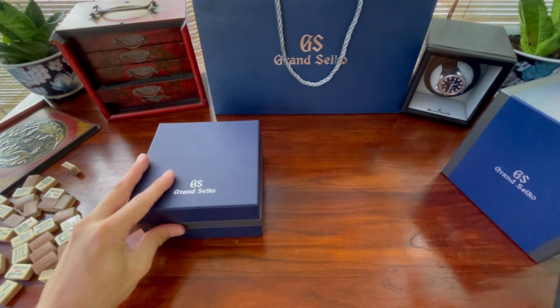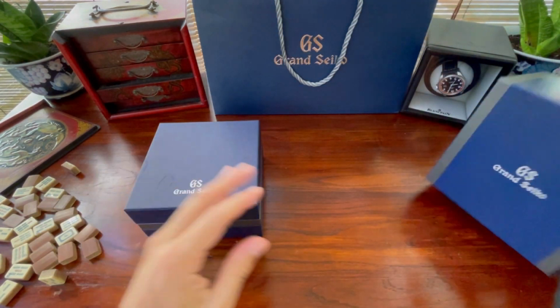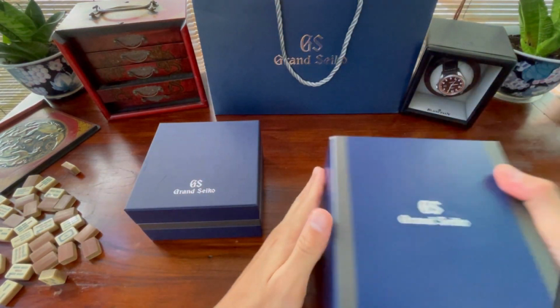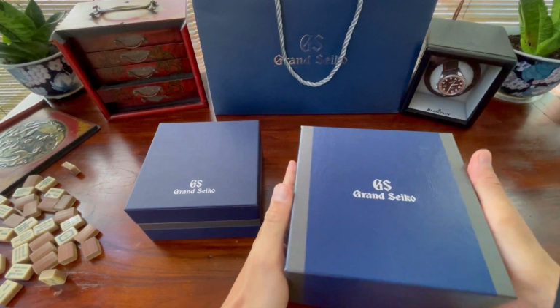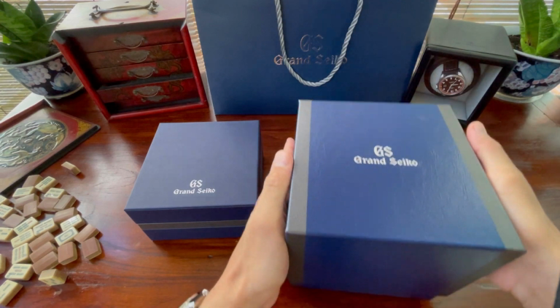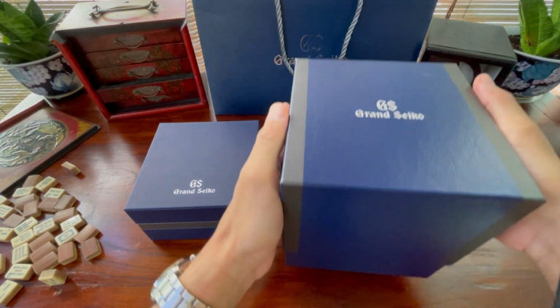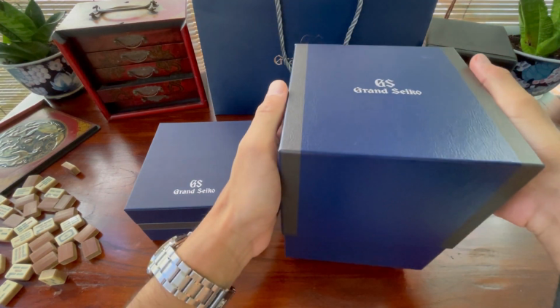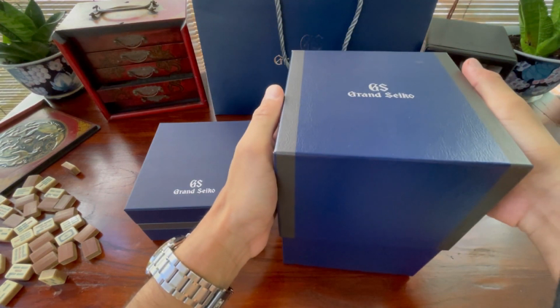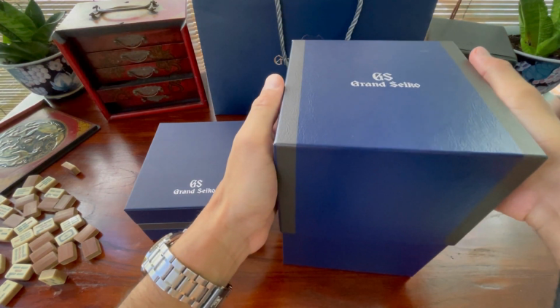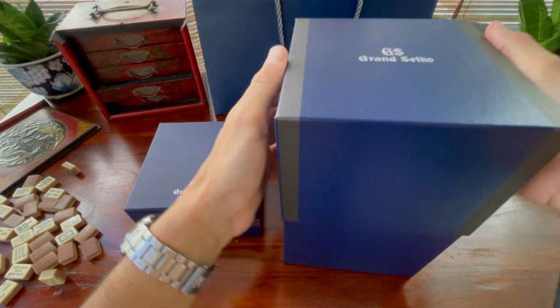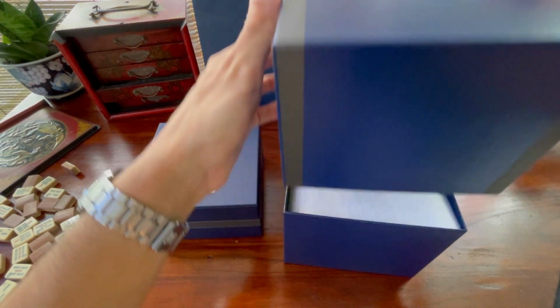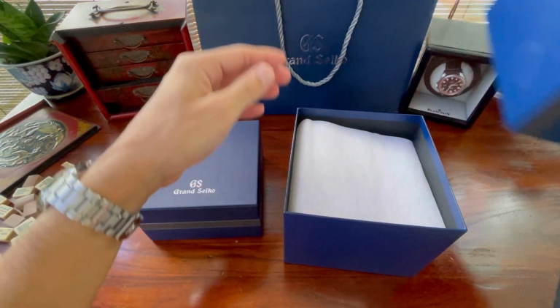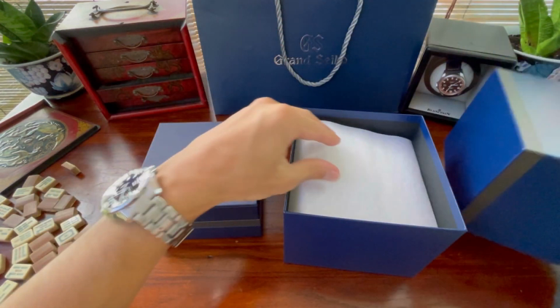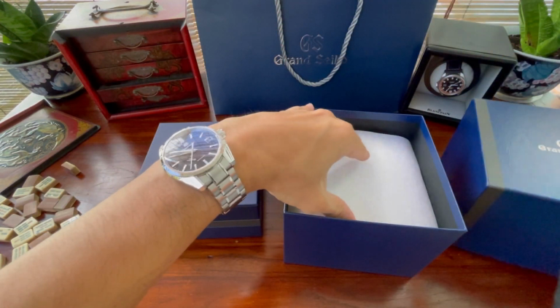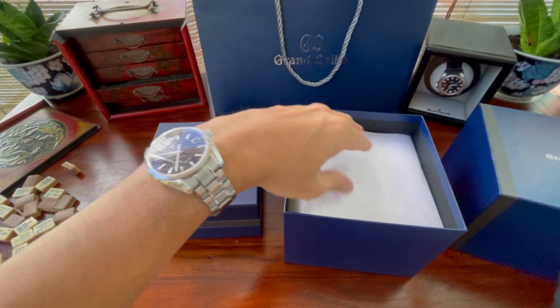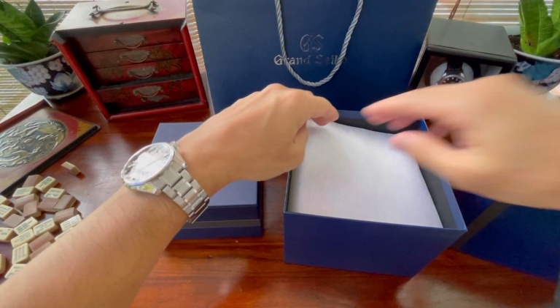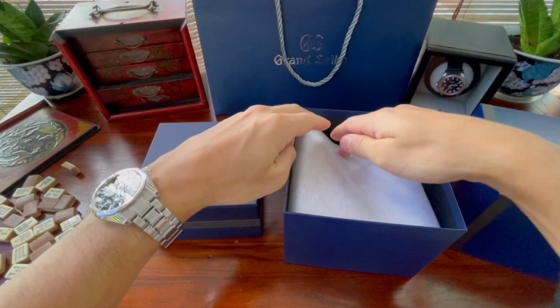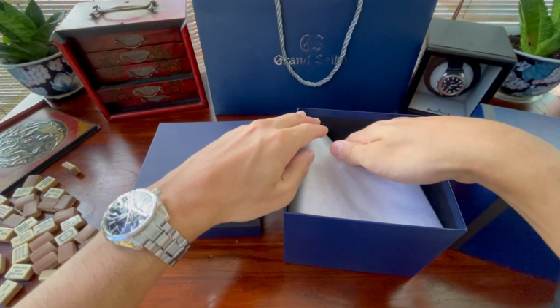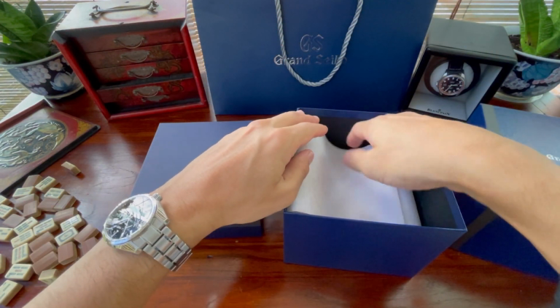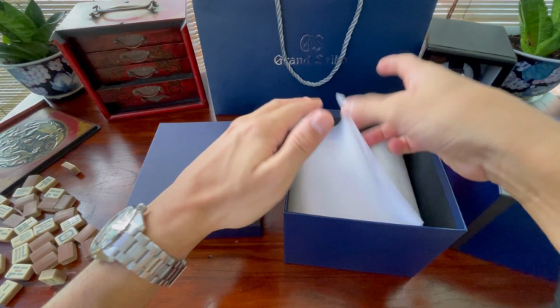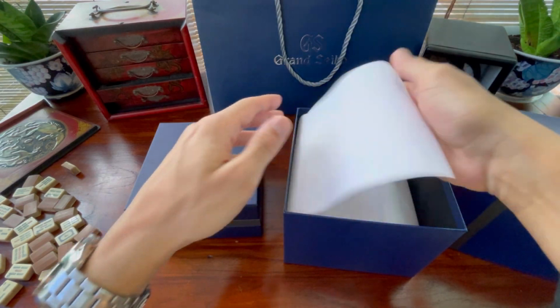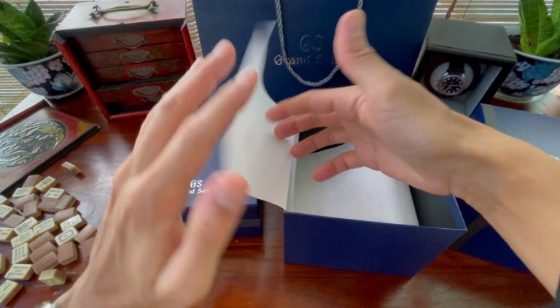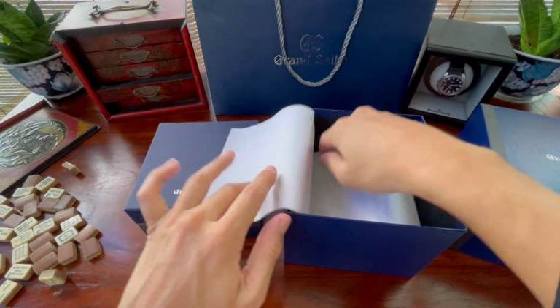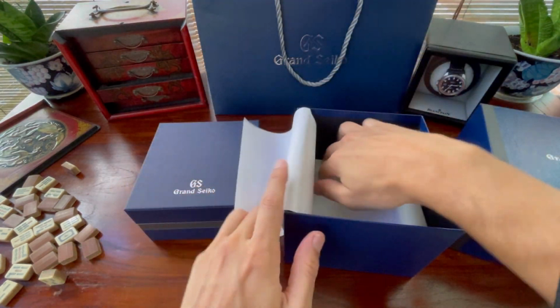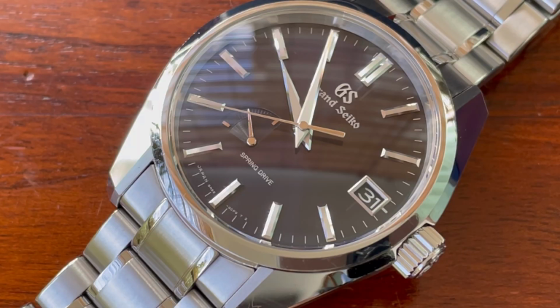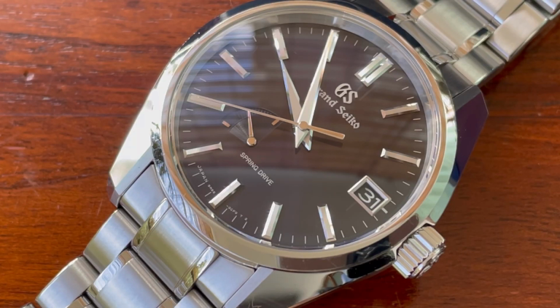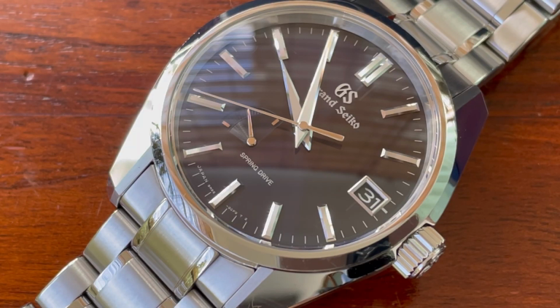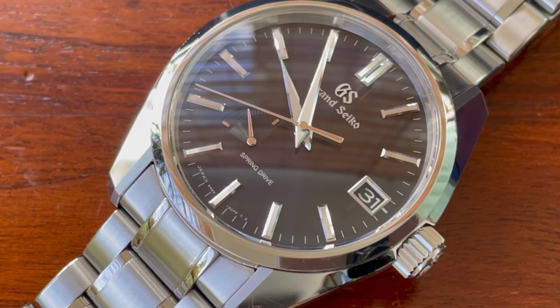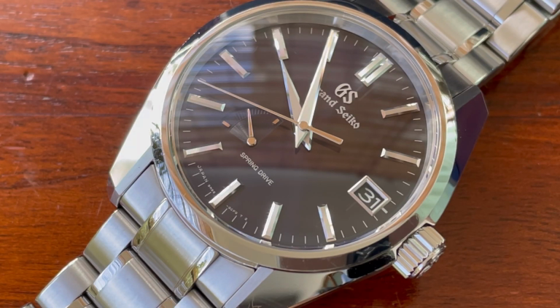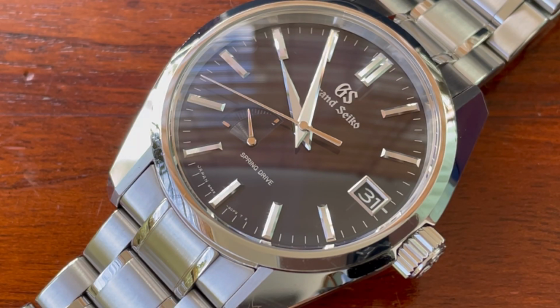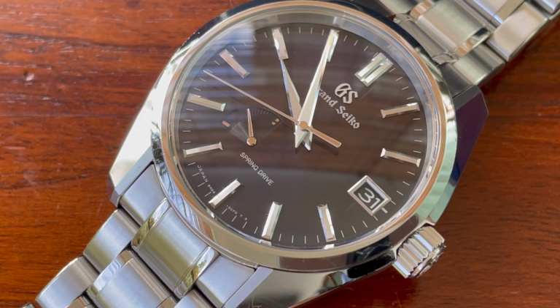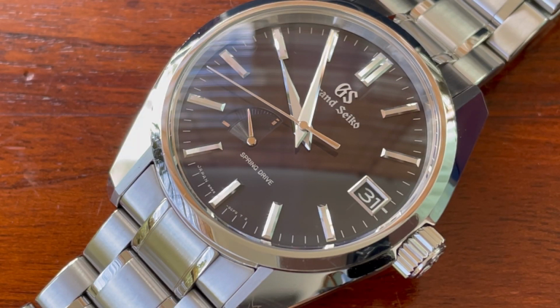The Midnight Blue matches the packaging perfectly. Occasionally the Midnight Blue can look black, but I think the packaging and the watch go very nicely together.